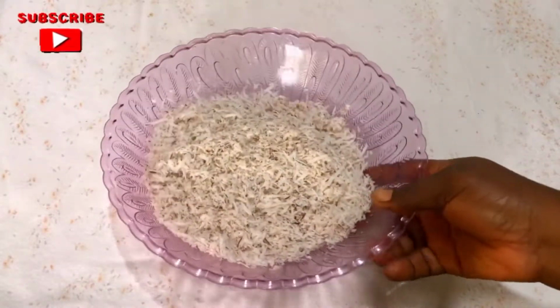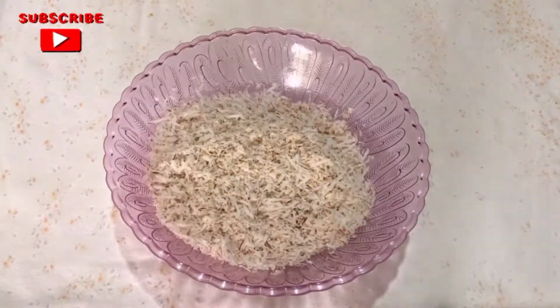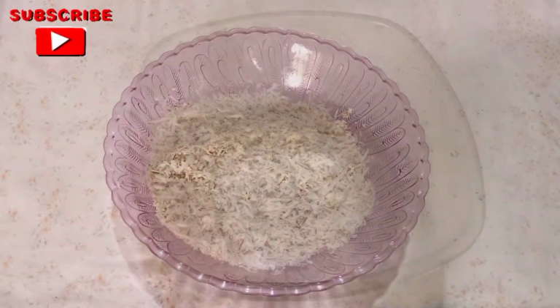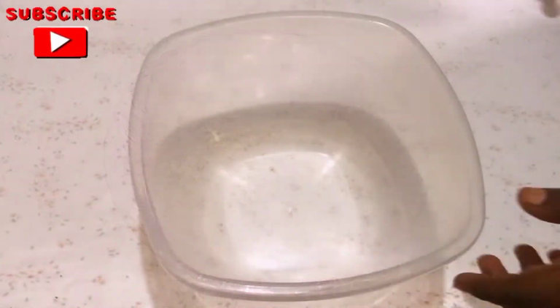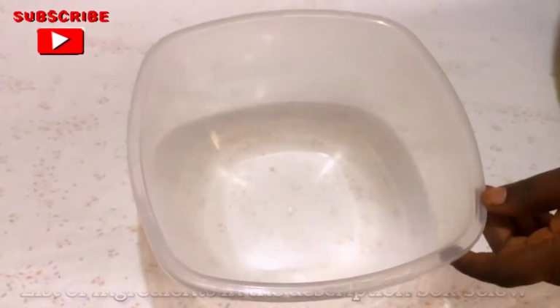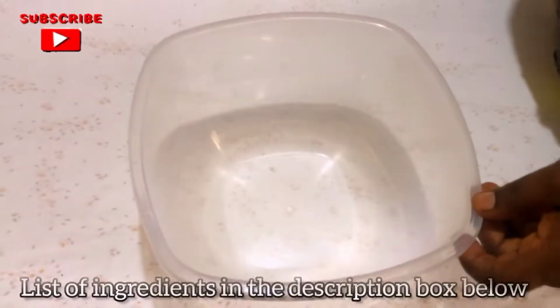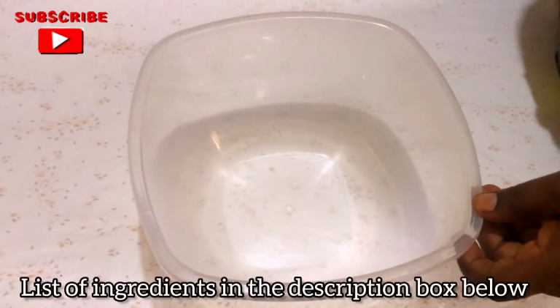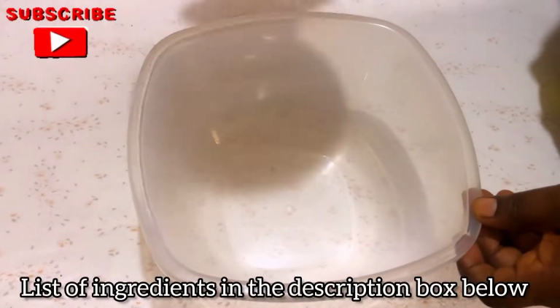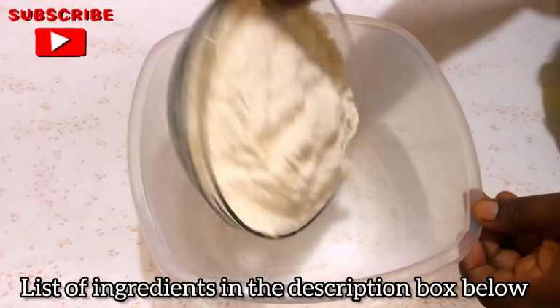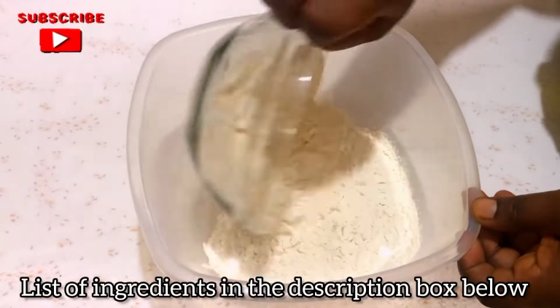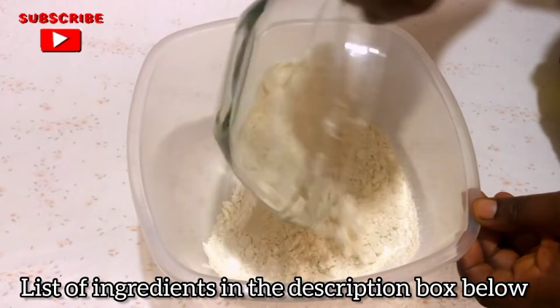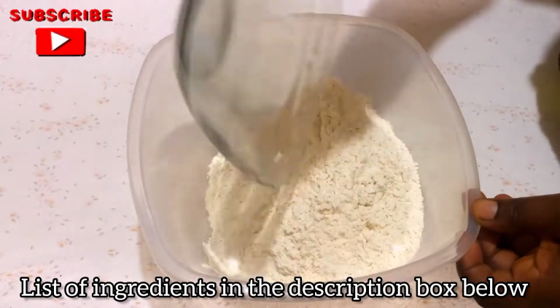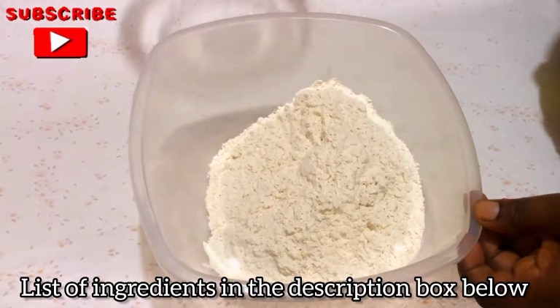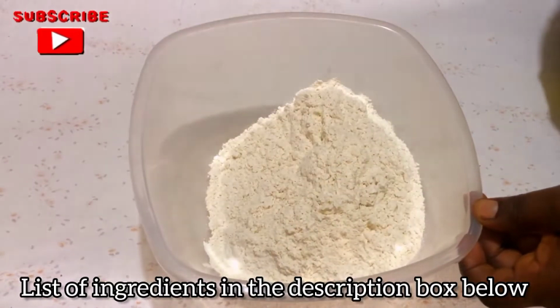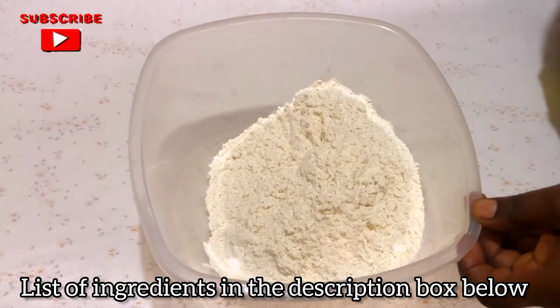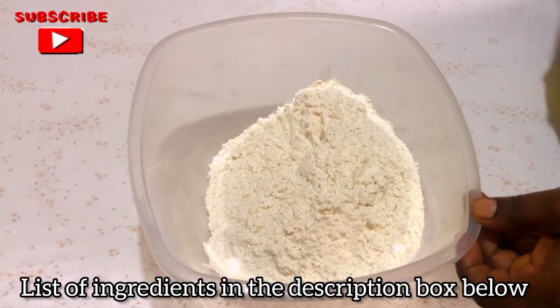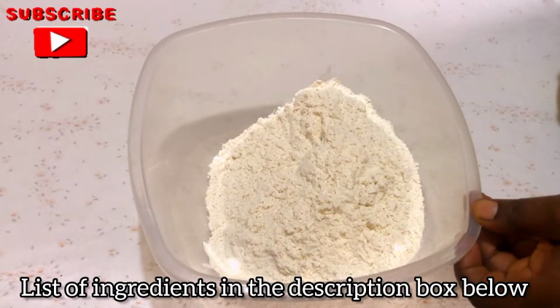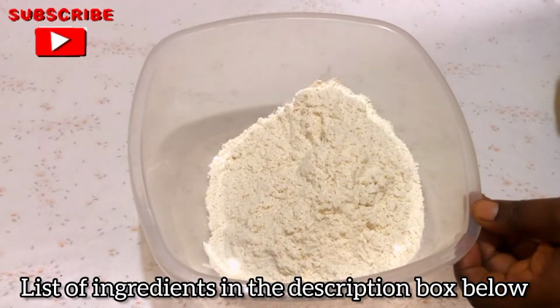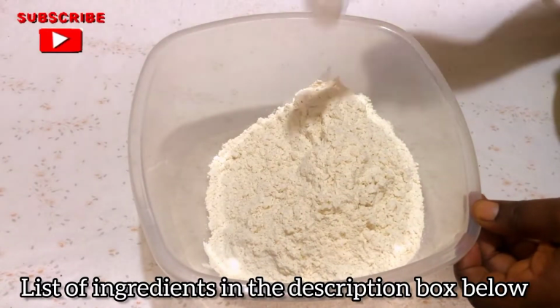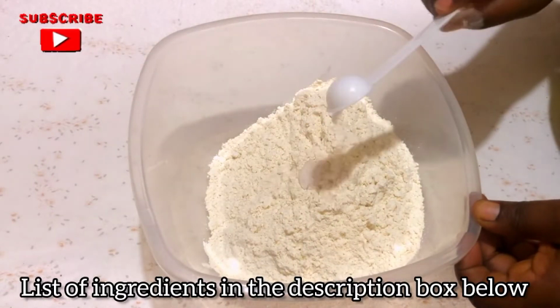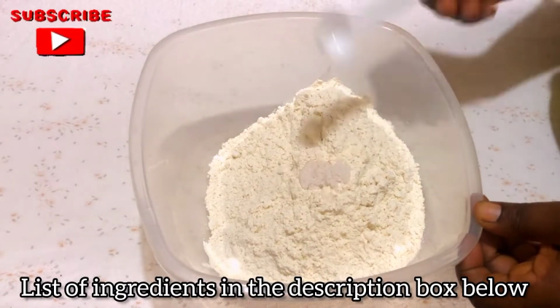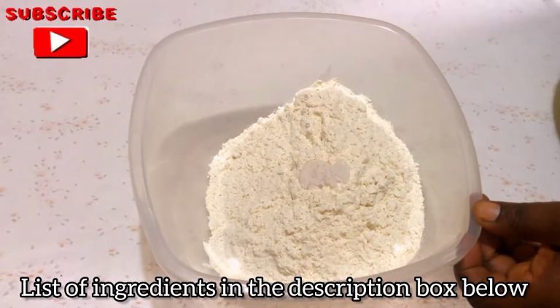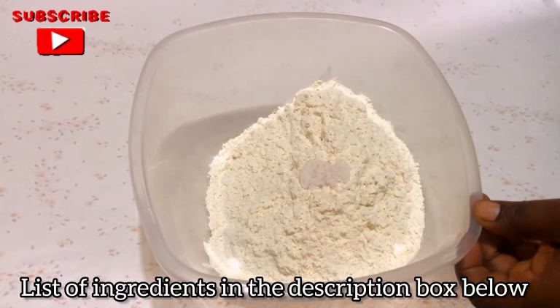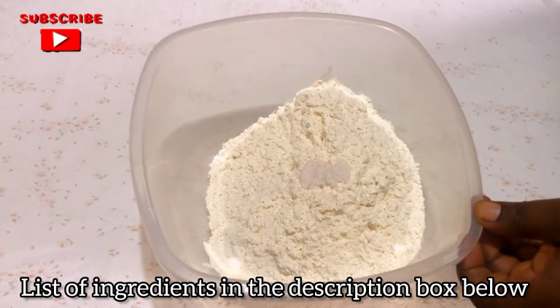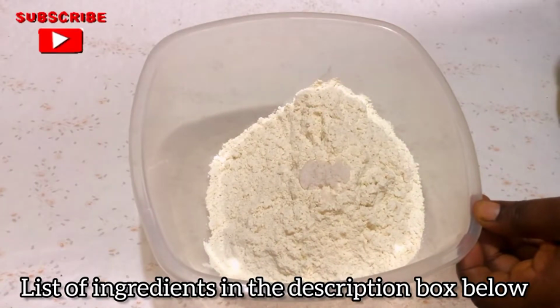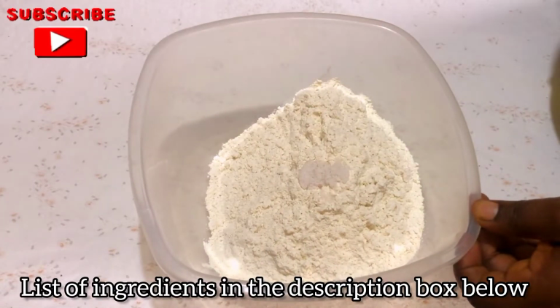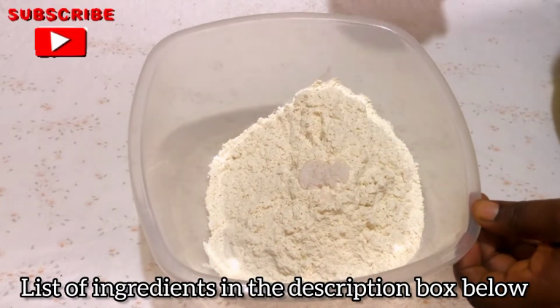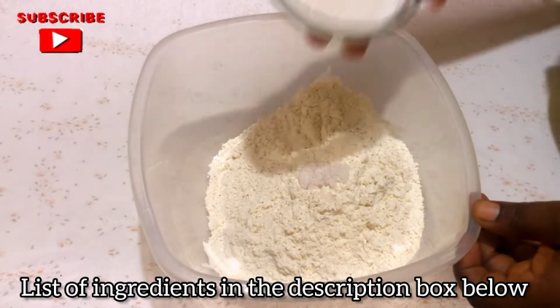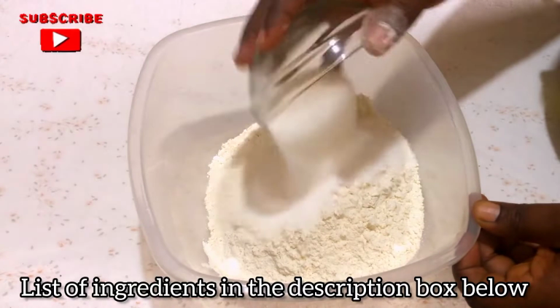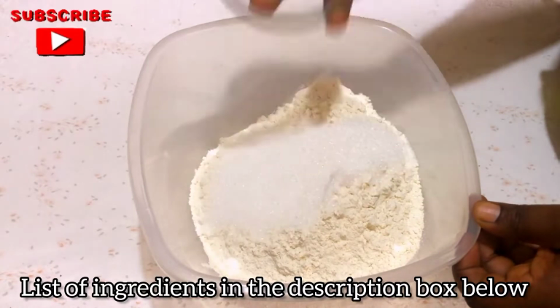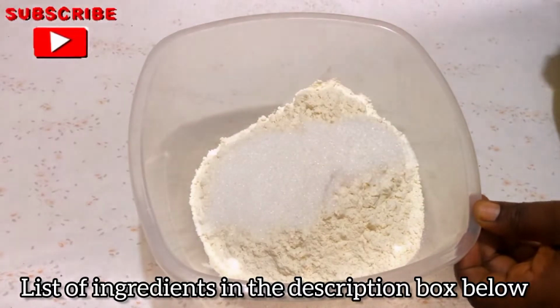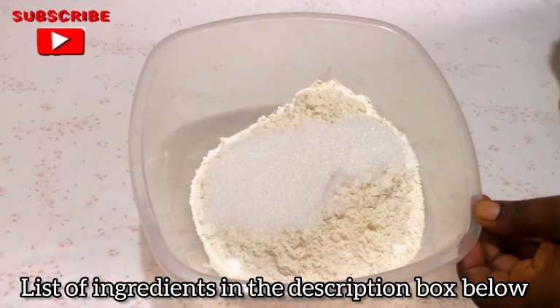After grating, this is what I have now. You can also use desiccated coconut for this. In a bowl I'm going to add all my dry ingredients and mix everything together.